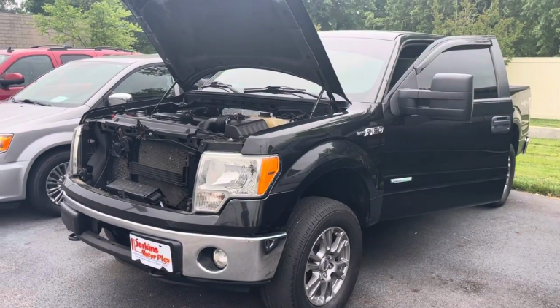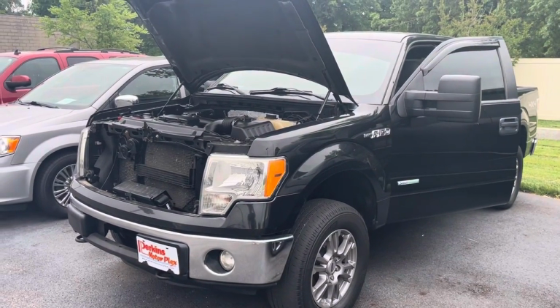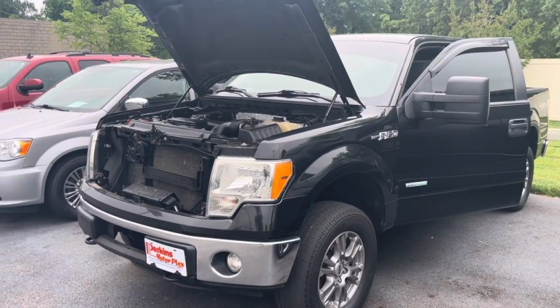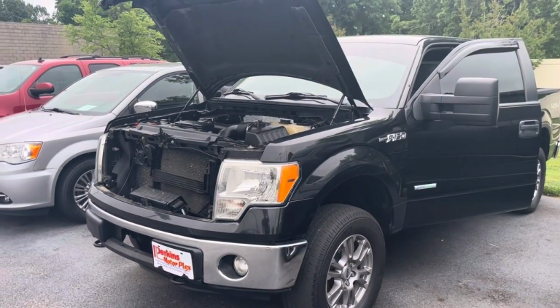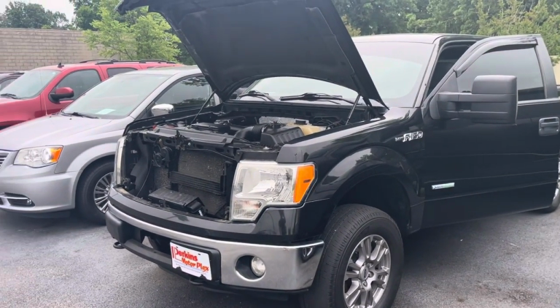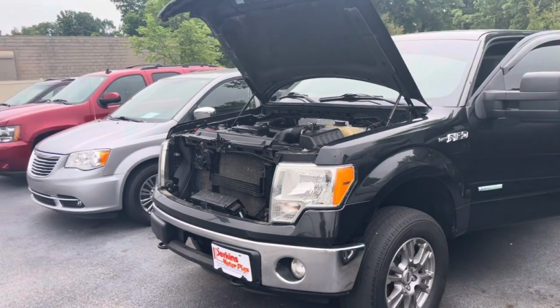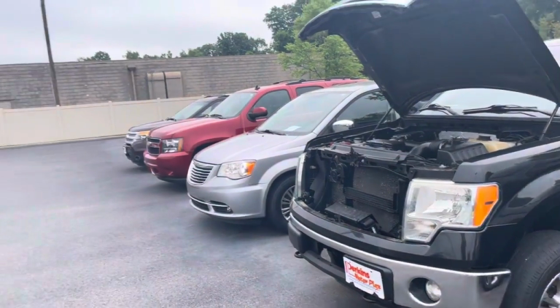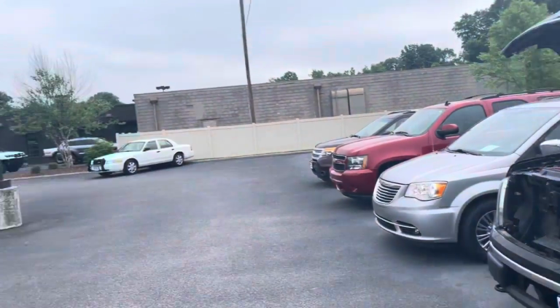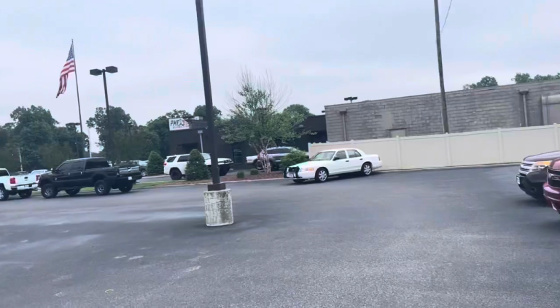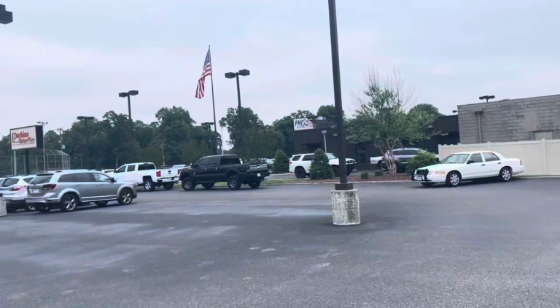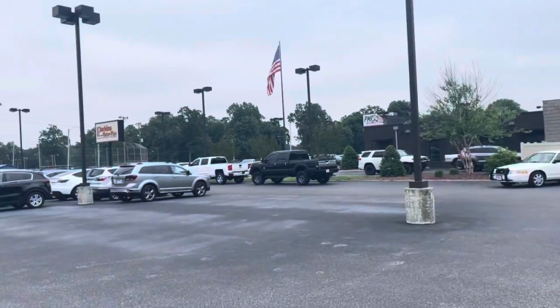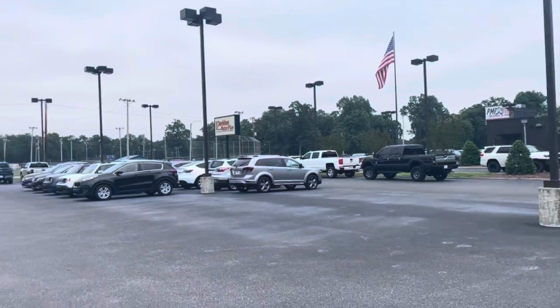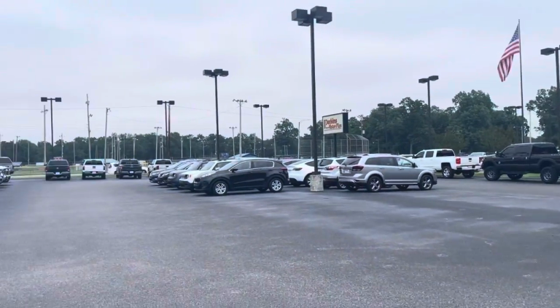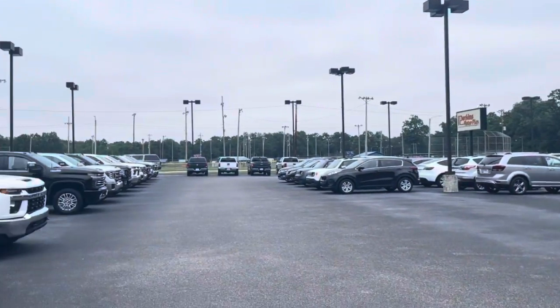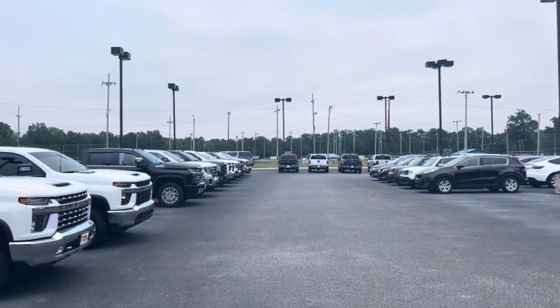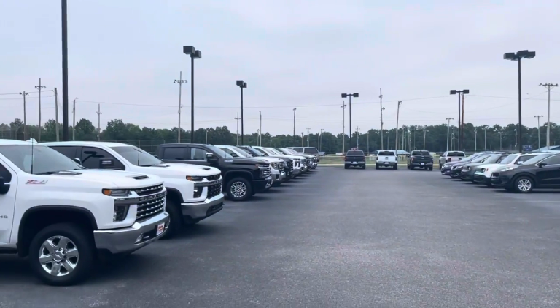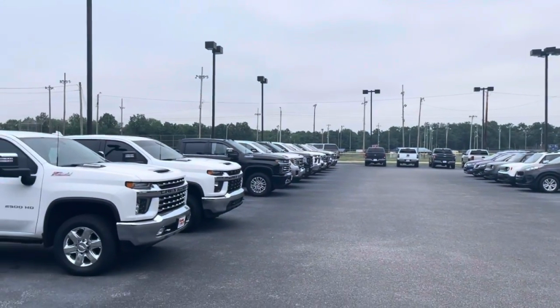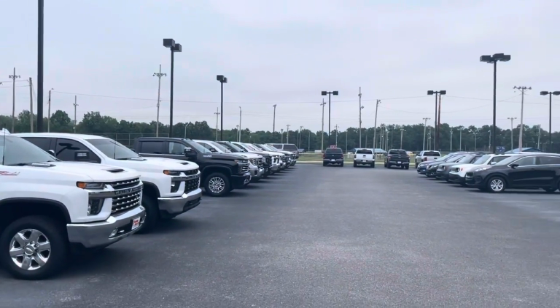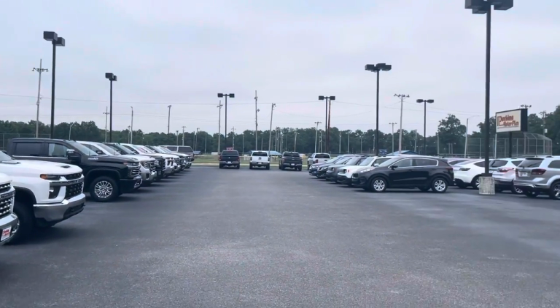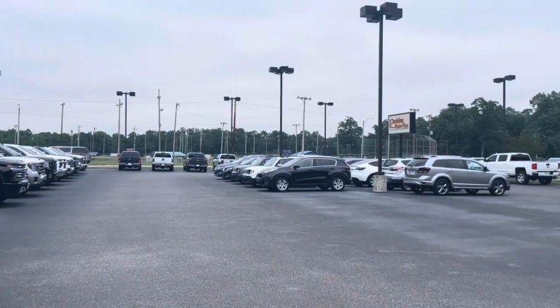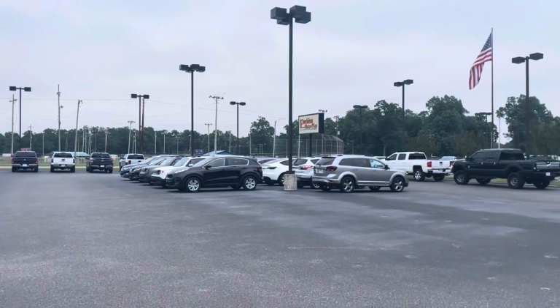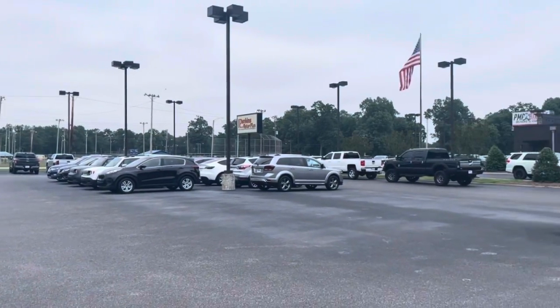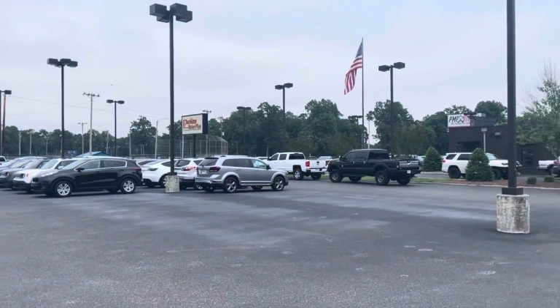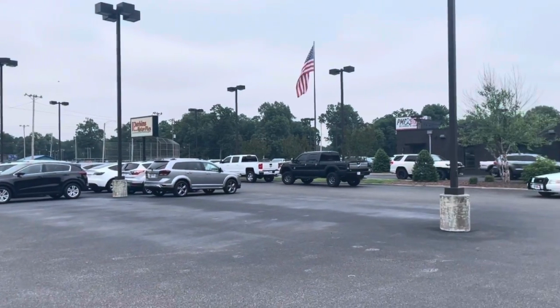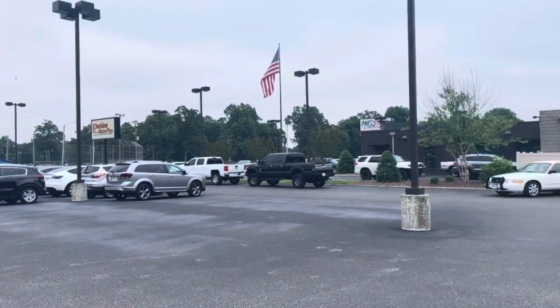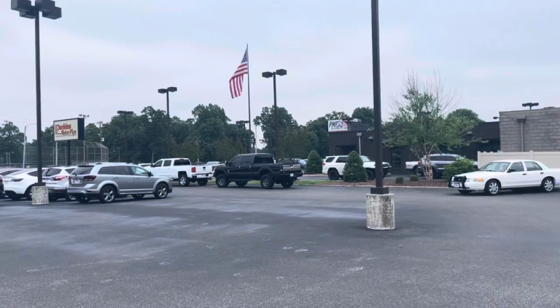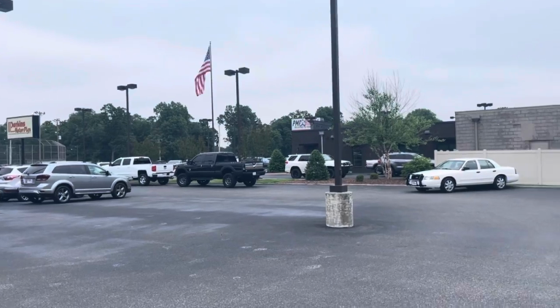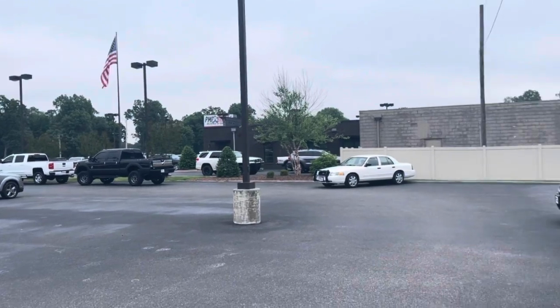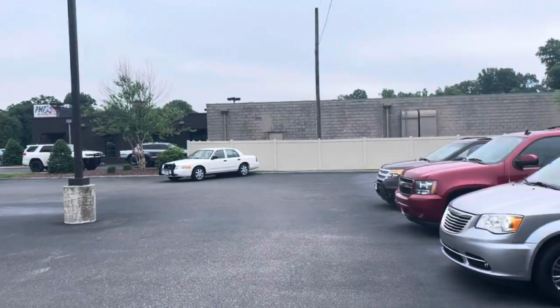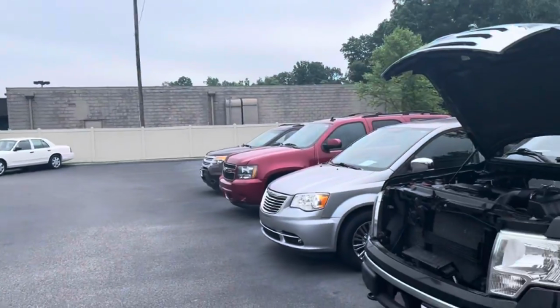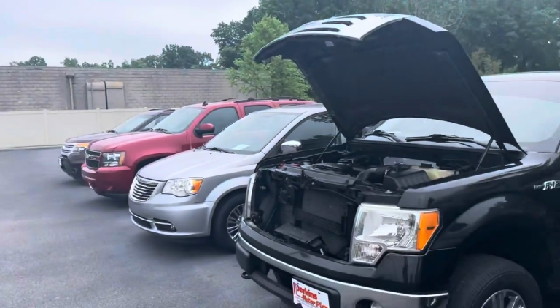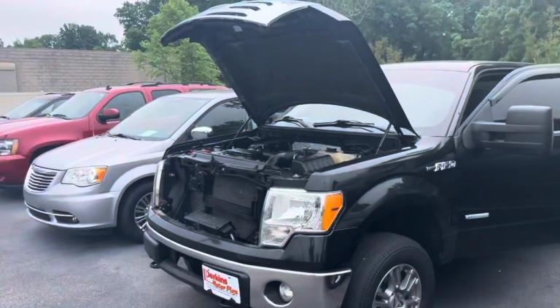Good morning, Michael. This is Taylor at Perkins Motorplex here in Paducah, Kentucky. Kind of a chilly, breezy morning here. As you can see, the flag is moving up there as the wind blows.